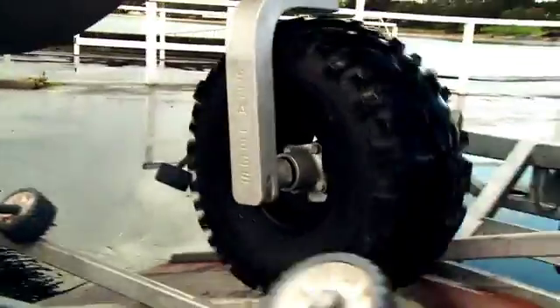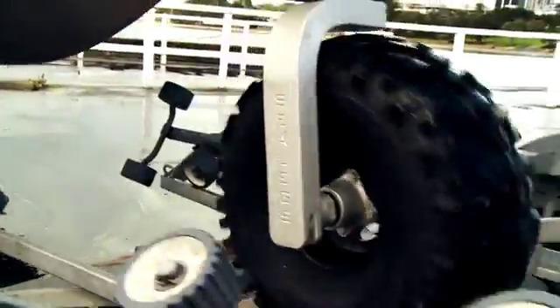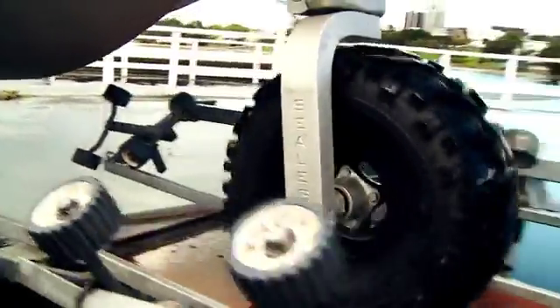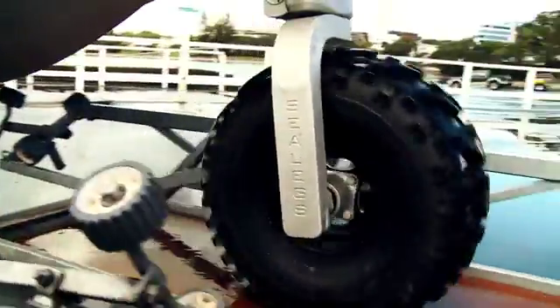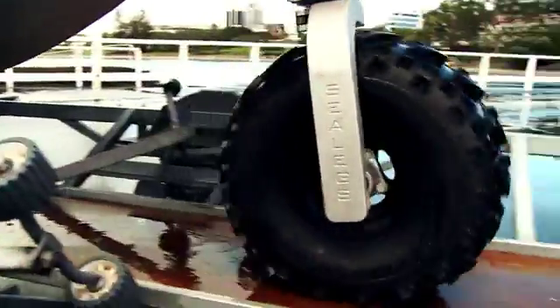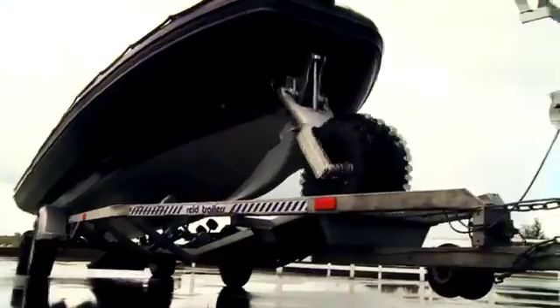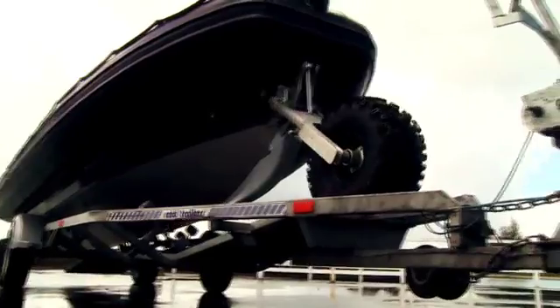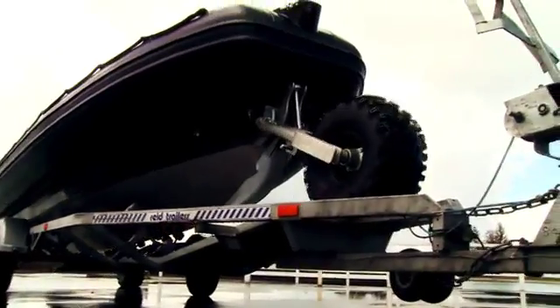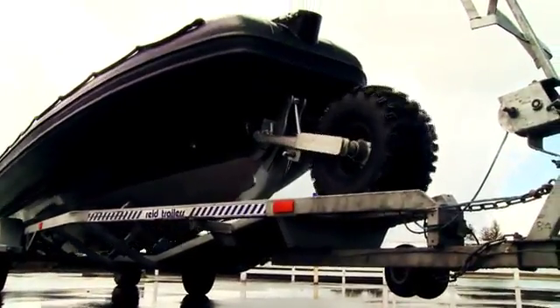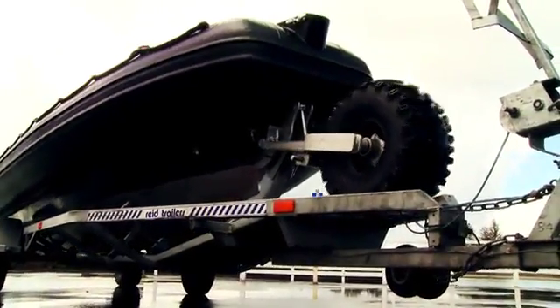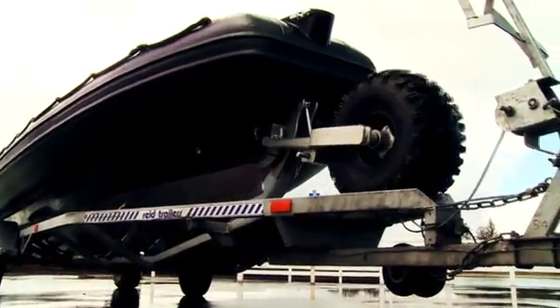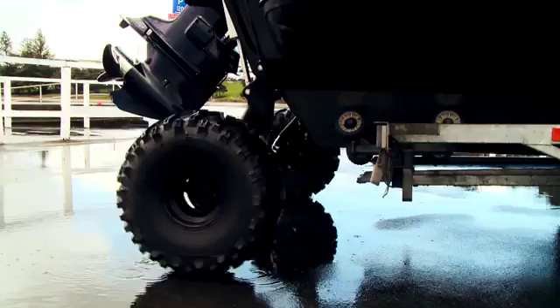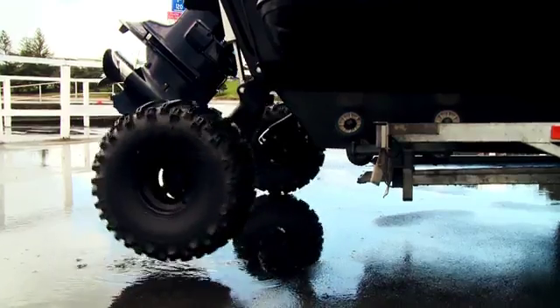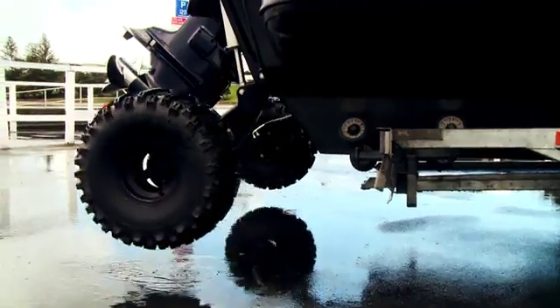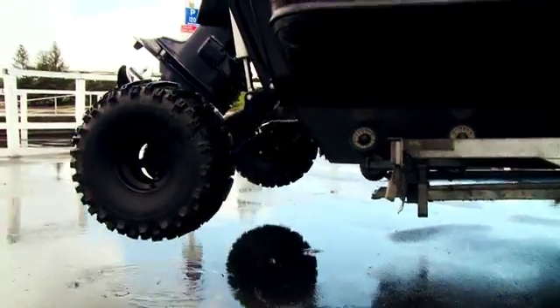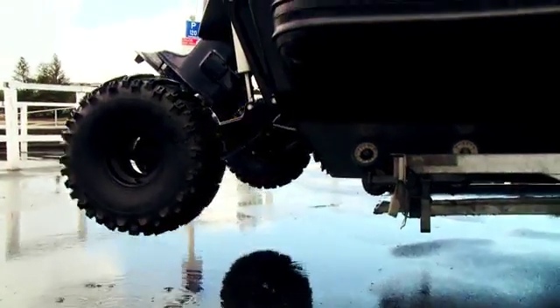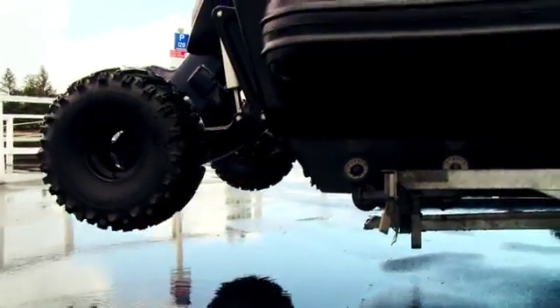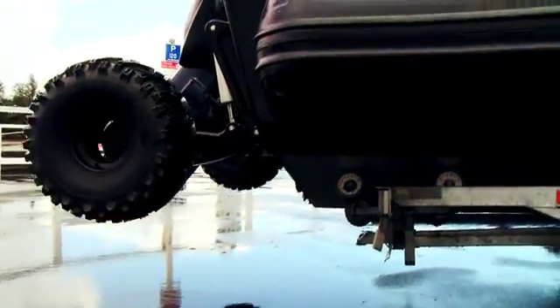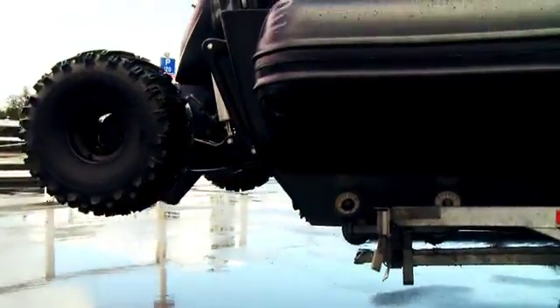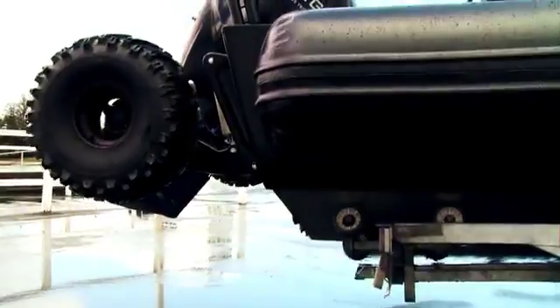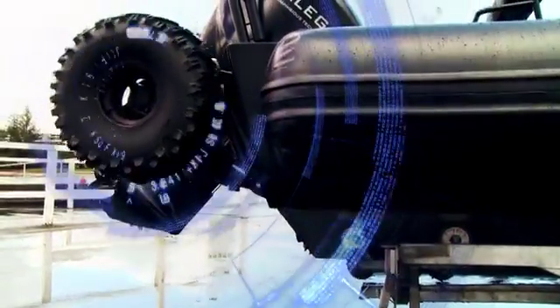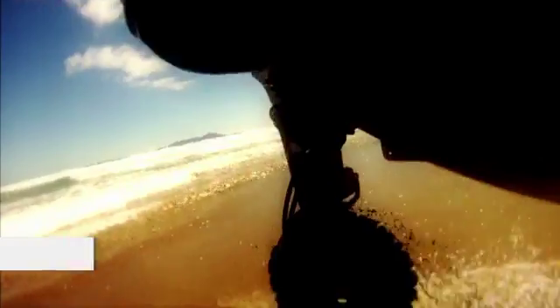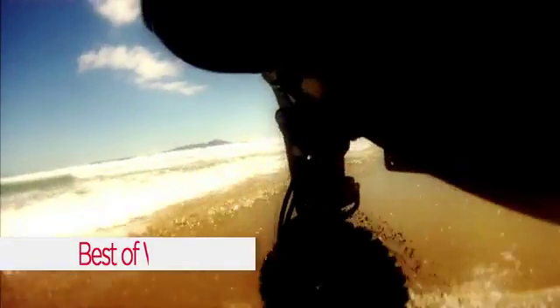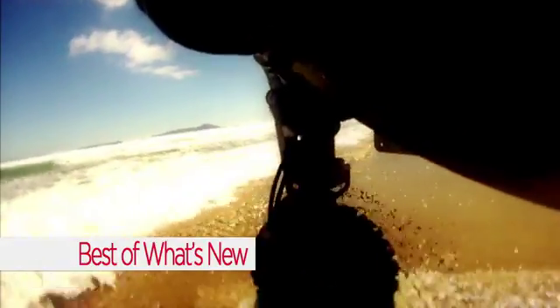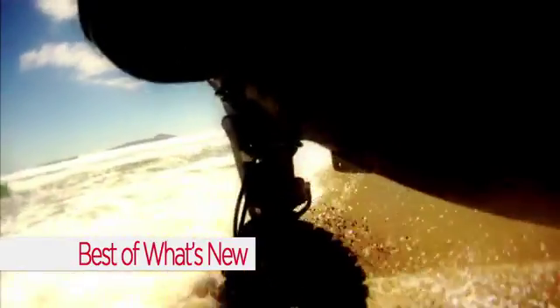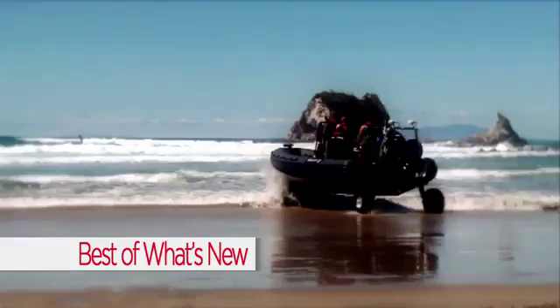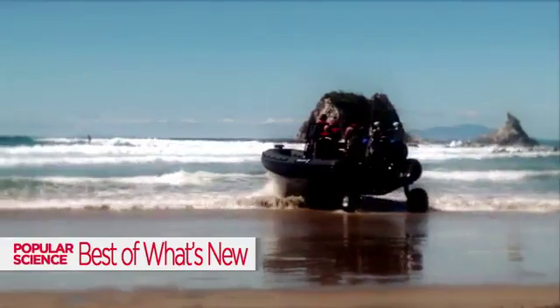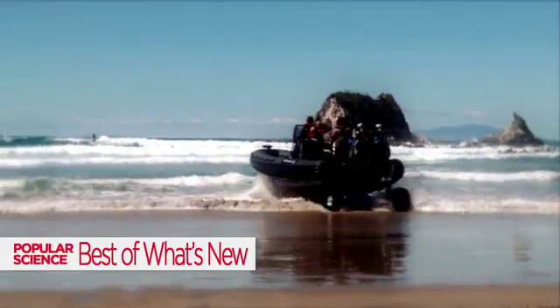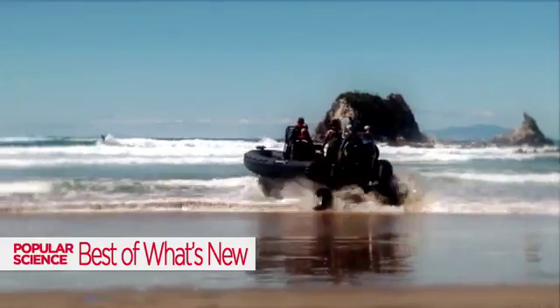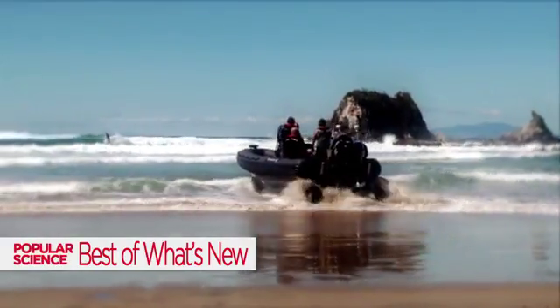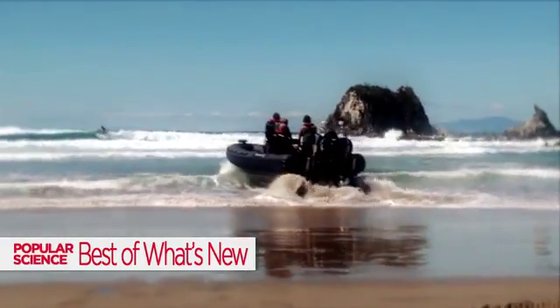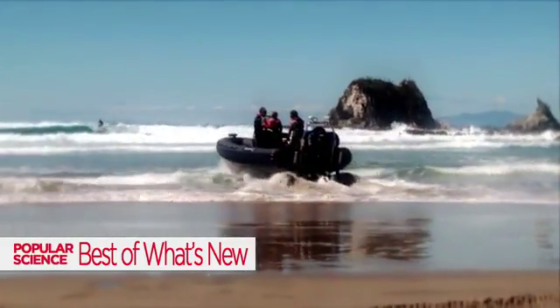The key thing with Sea Legs is that the wheels retract a bit like an aeroplane and they come right up out of the water so that there's no drag at all. A few years back it won the coveted Best of What's New award from Popular Science magazine.